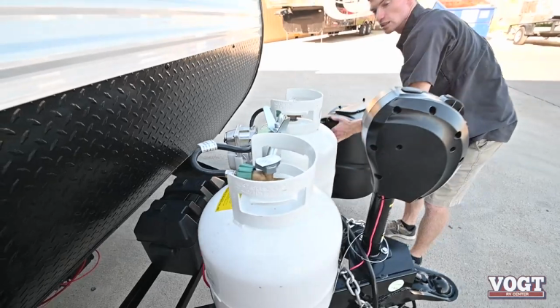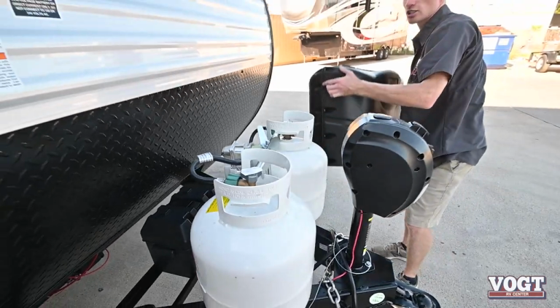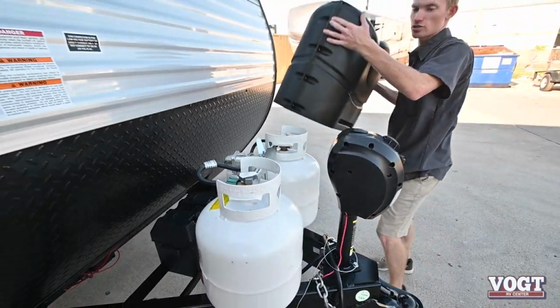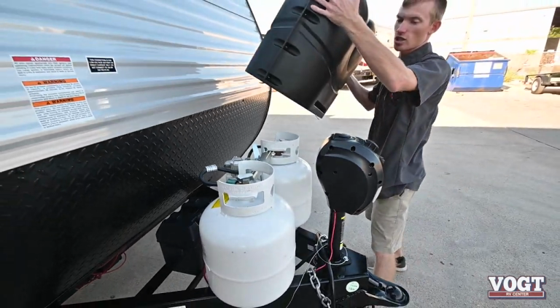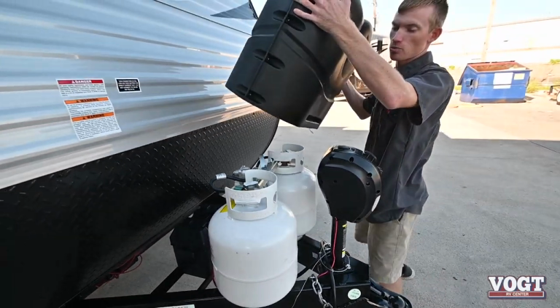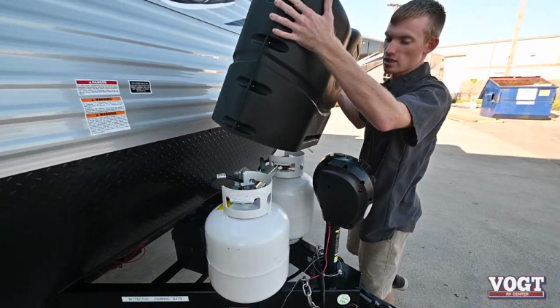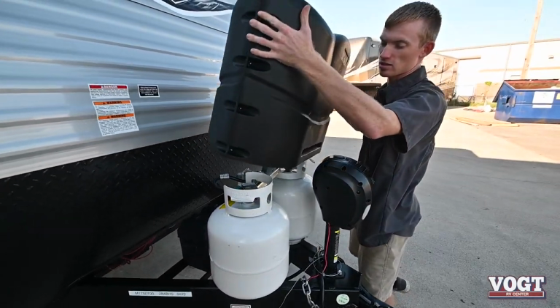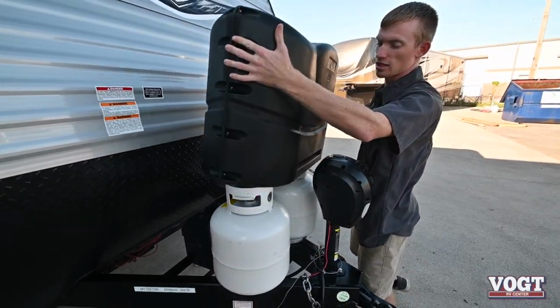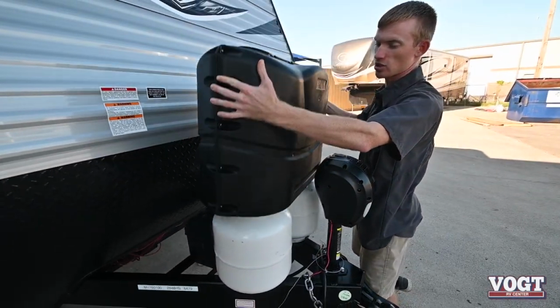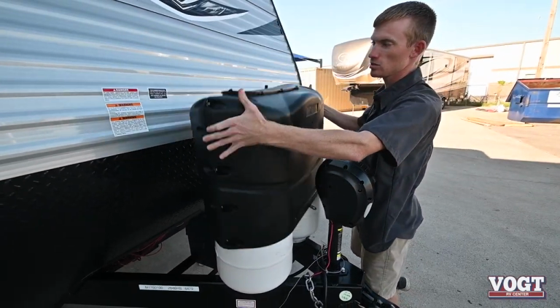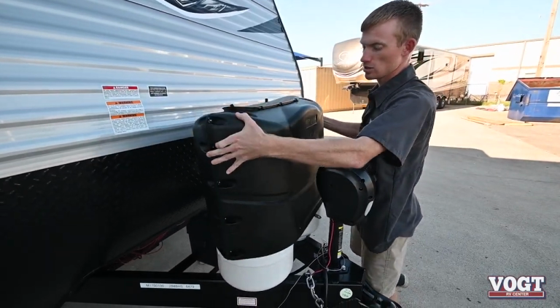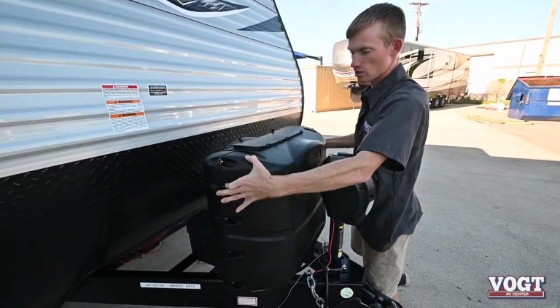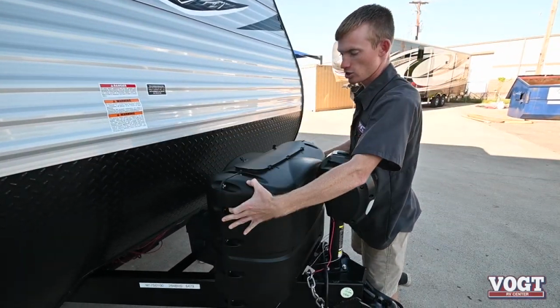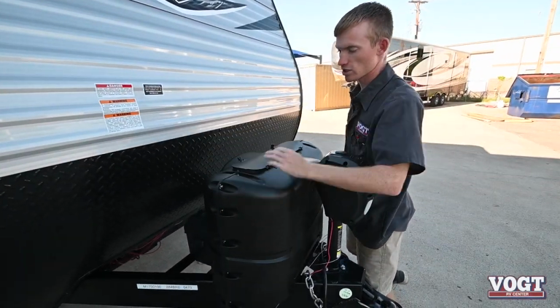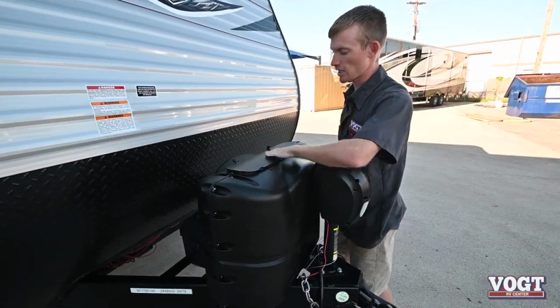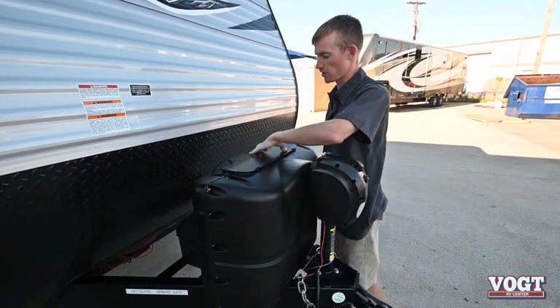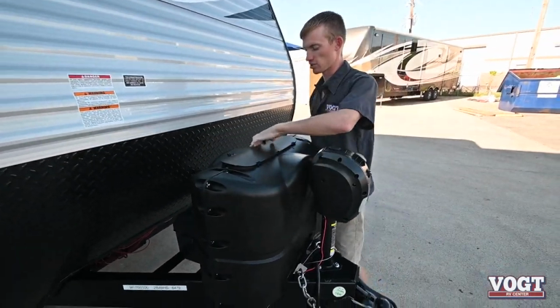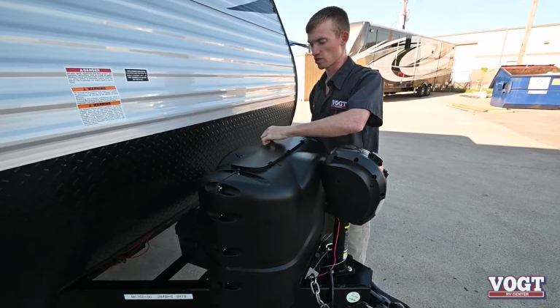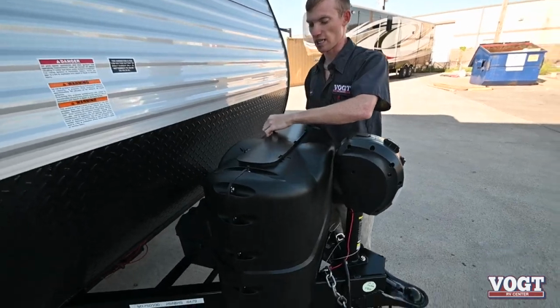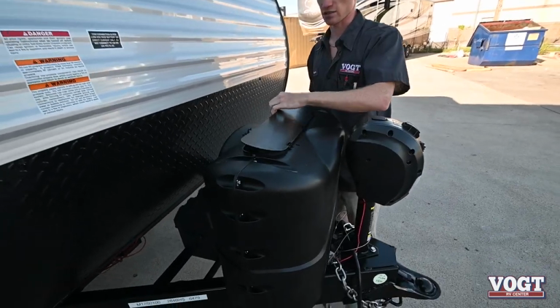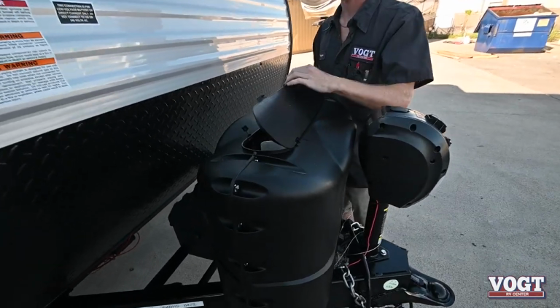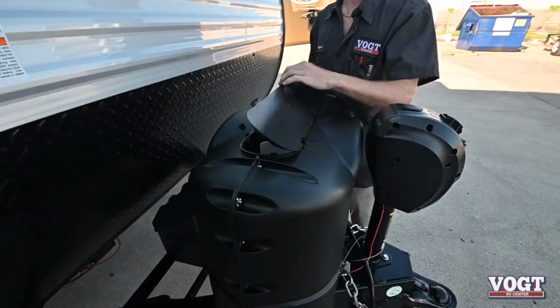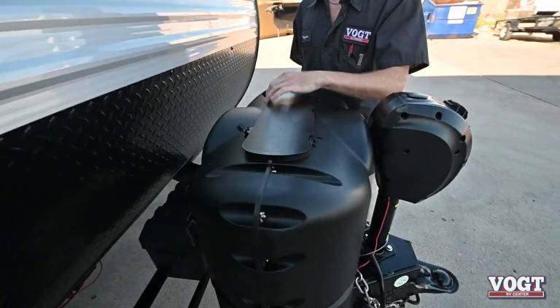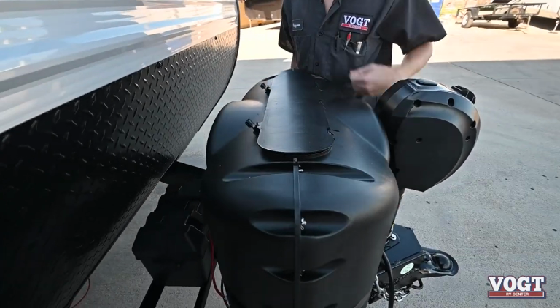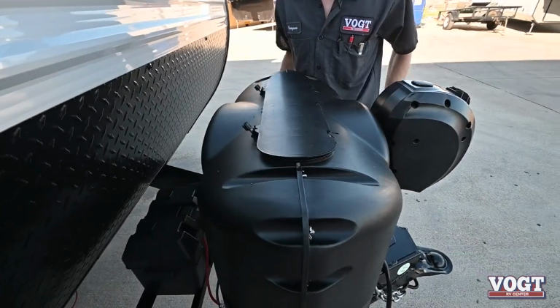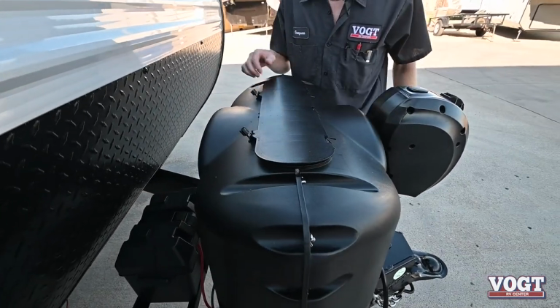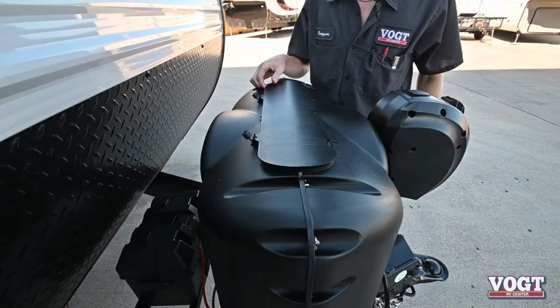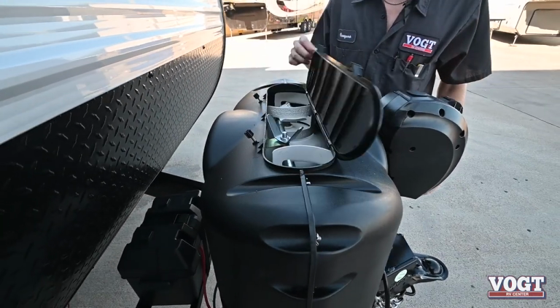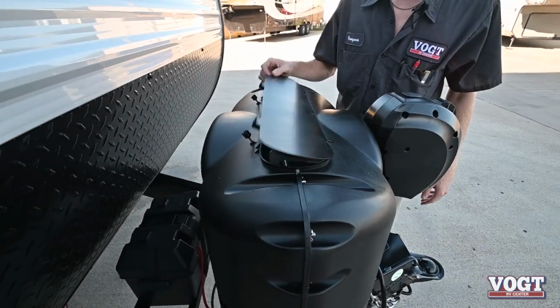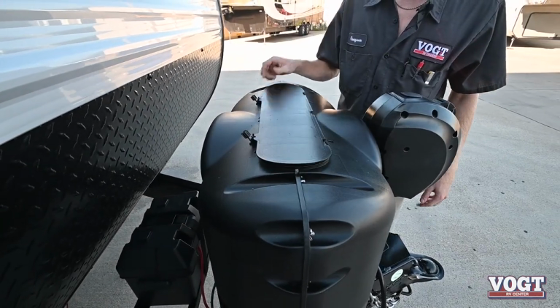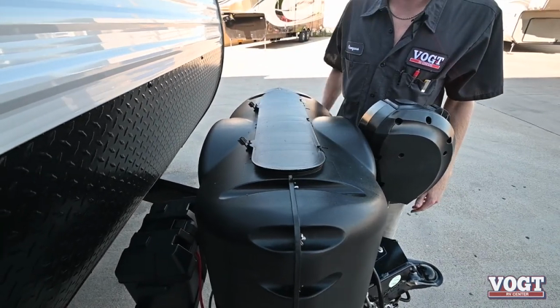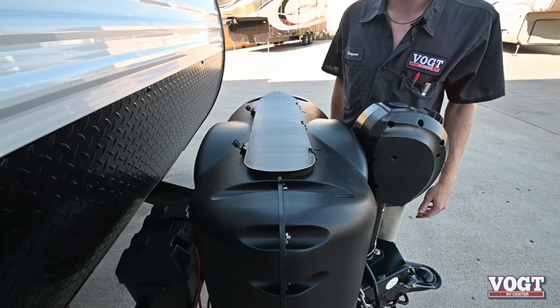This cover just goes on the propane tanks like so. You want this flat side facing towards the back so the wind doesn't catch it and rip it open or blow it off.